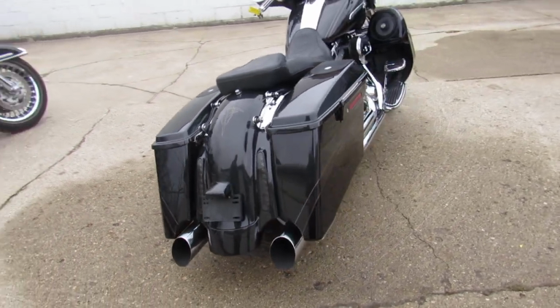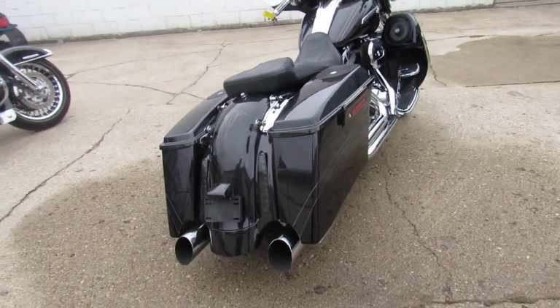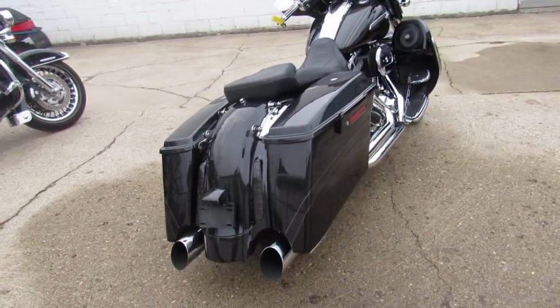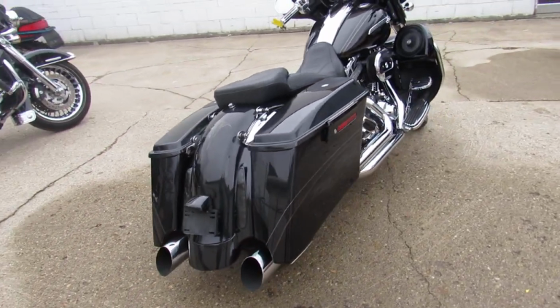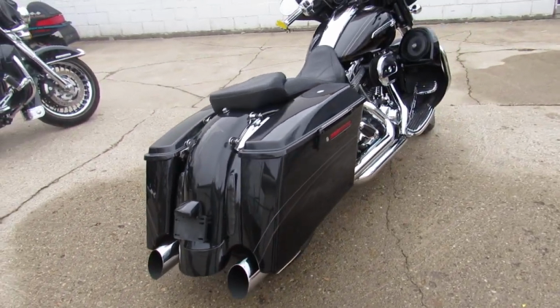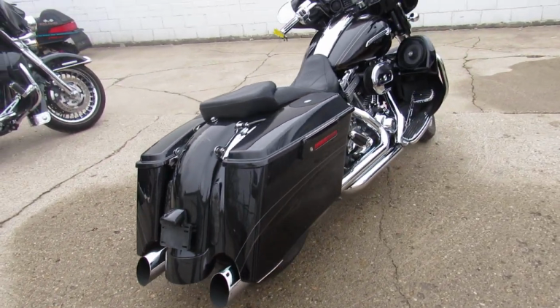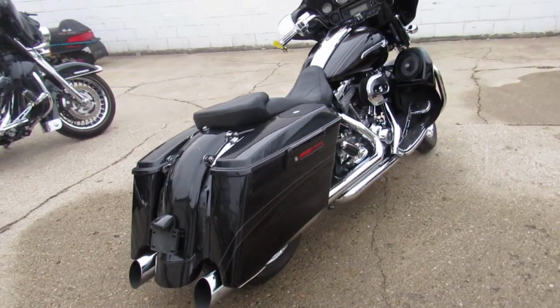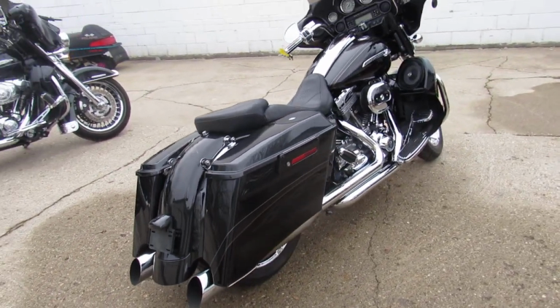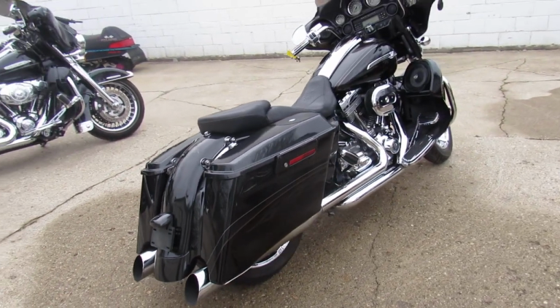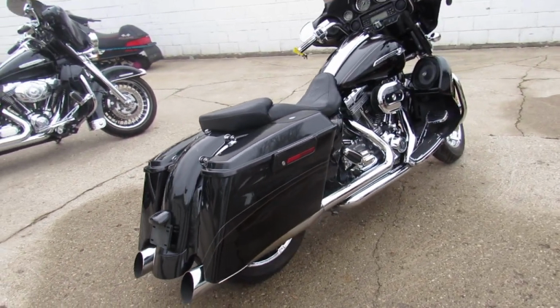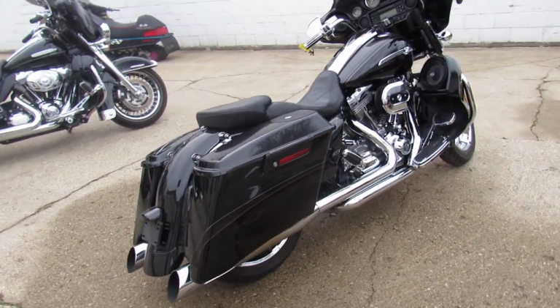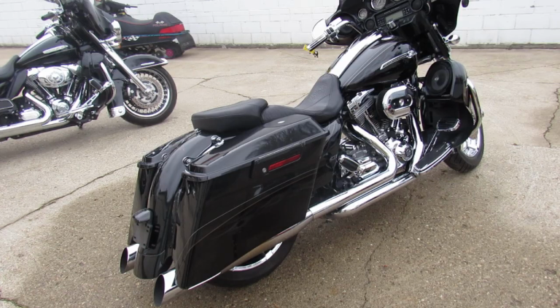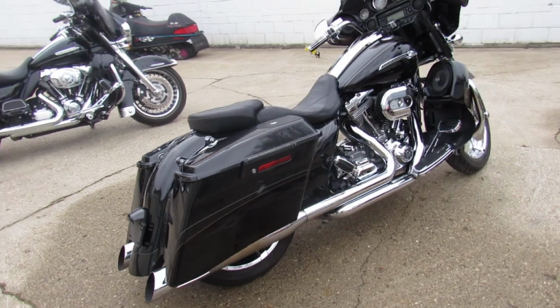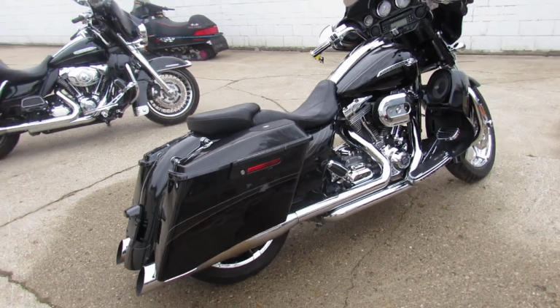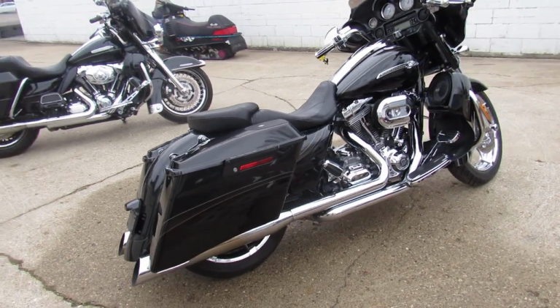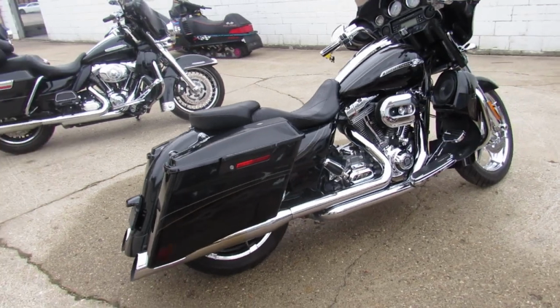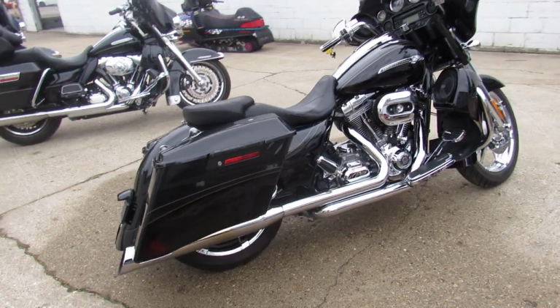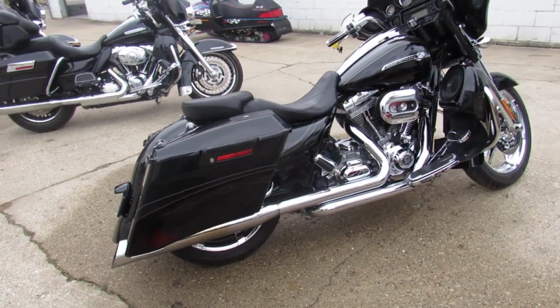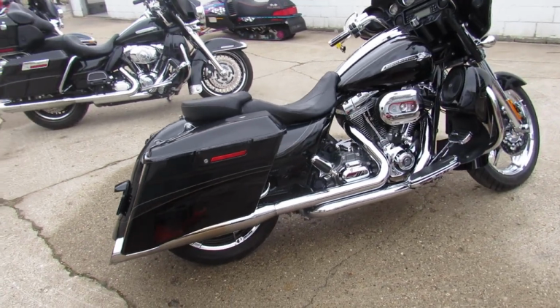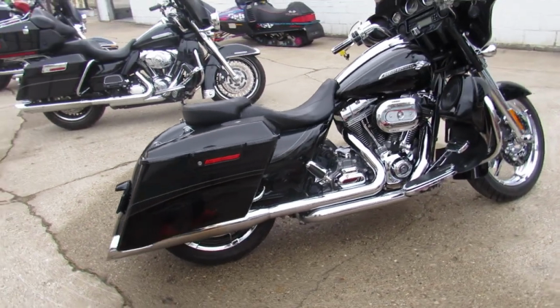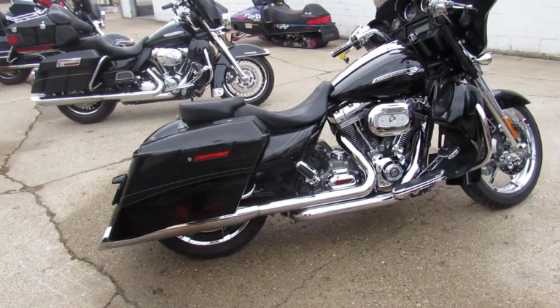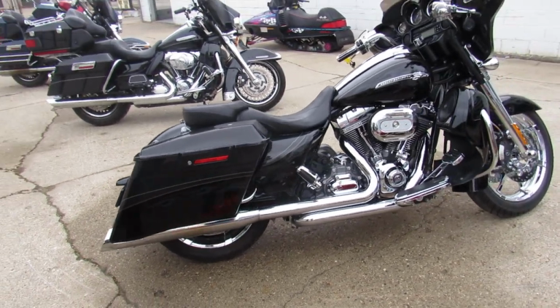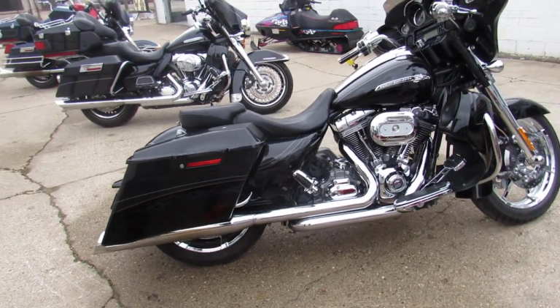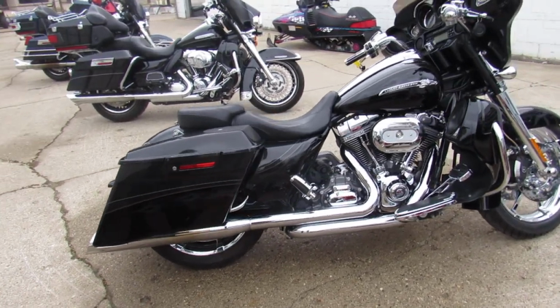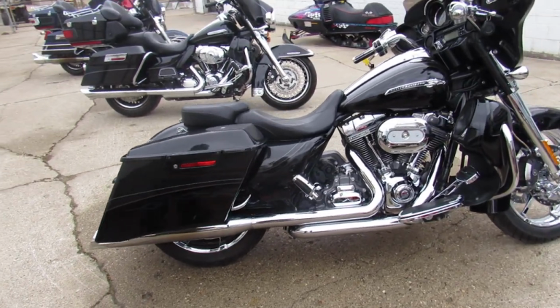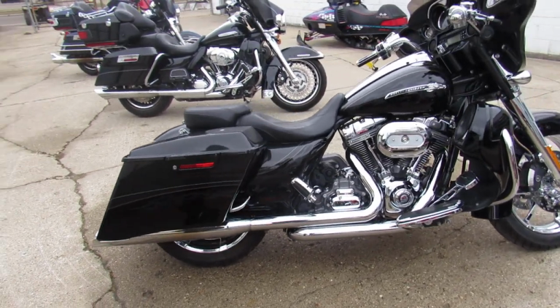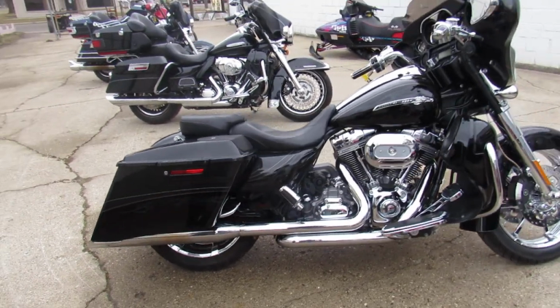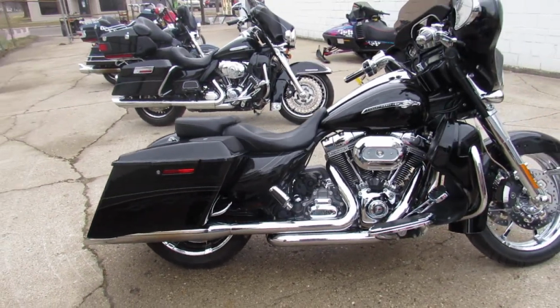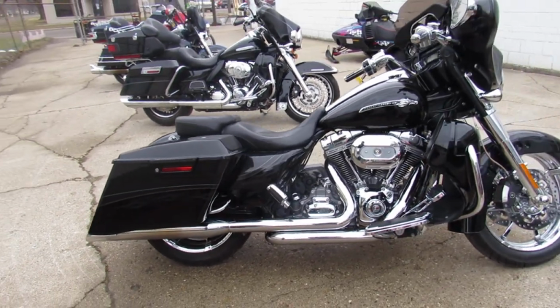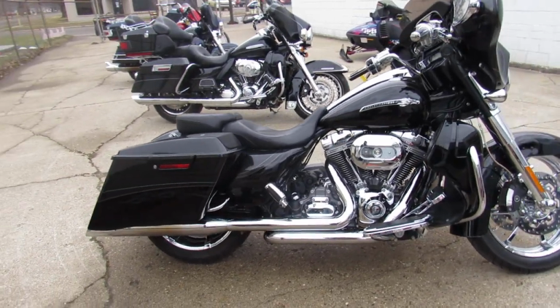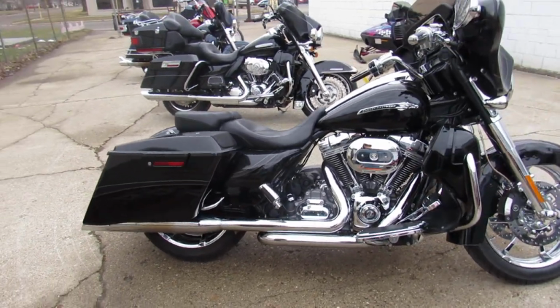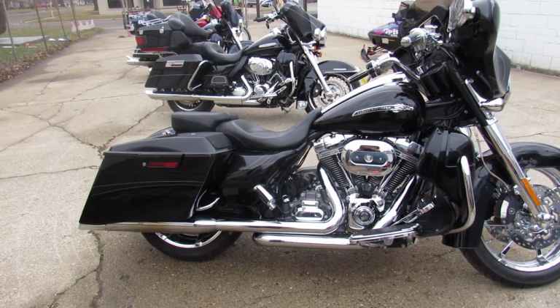It's got the lower fairings in the front, speakers in the bags, upgraded seat and floorboards. Sold new for over $35,000 guys.